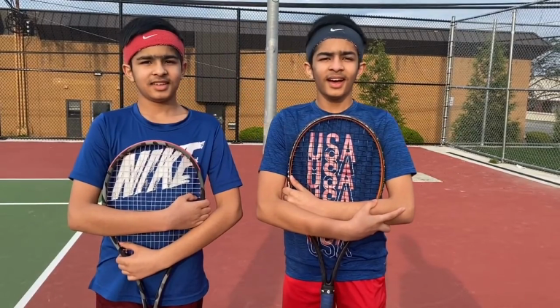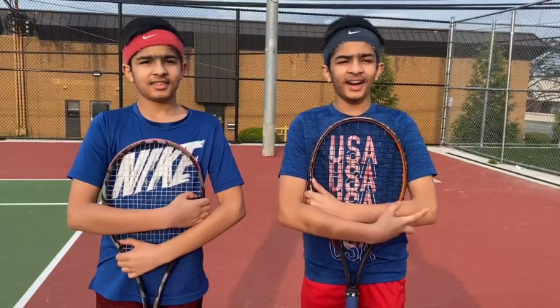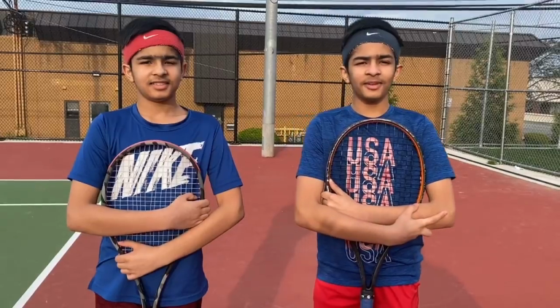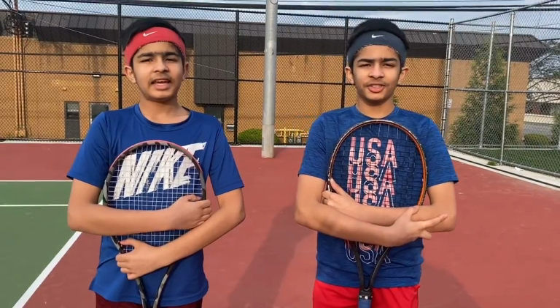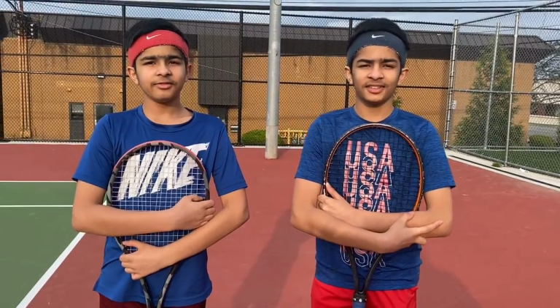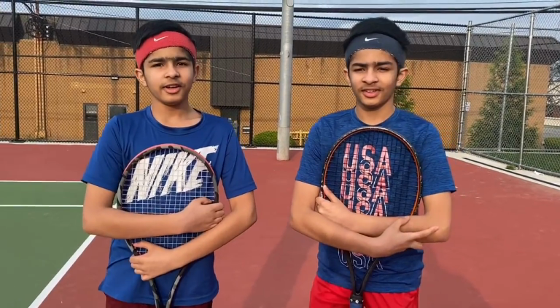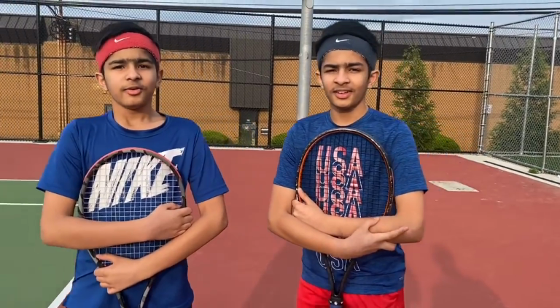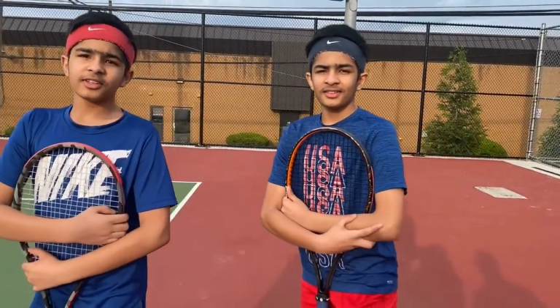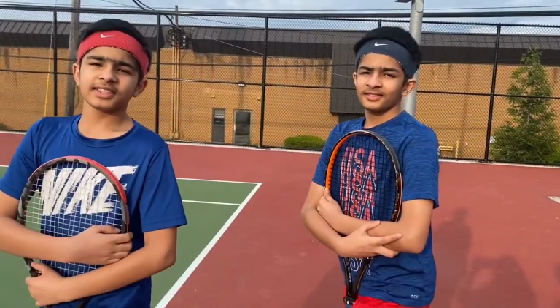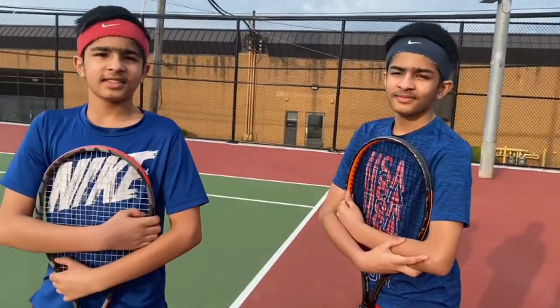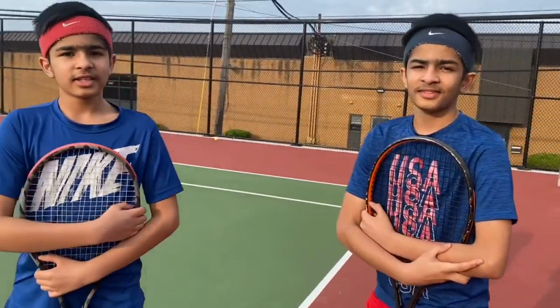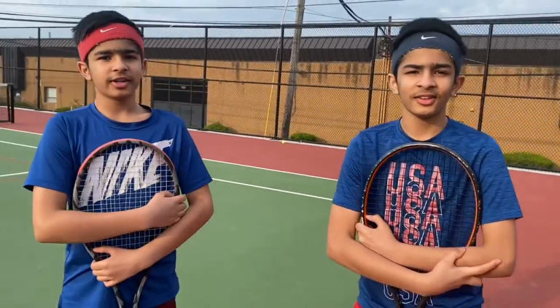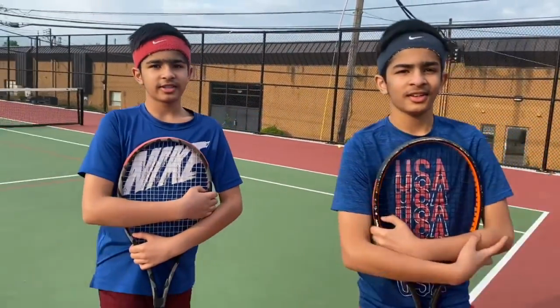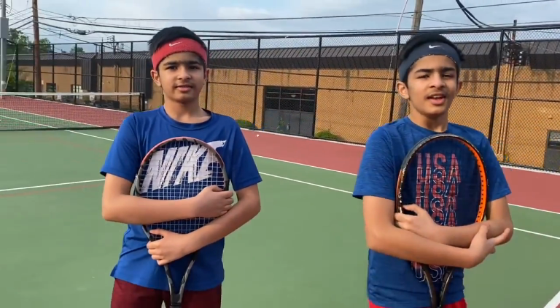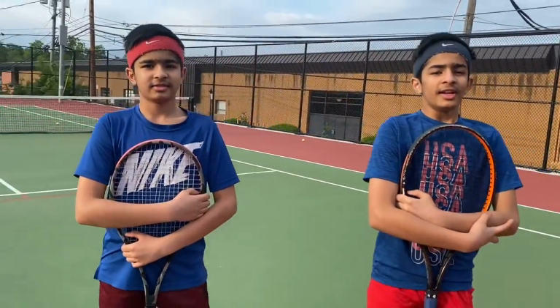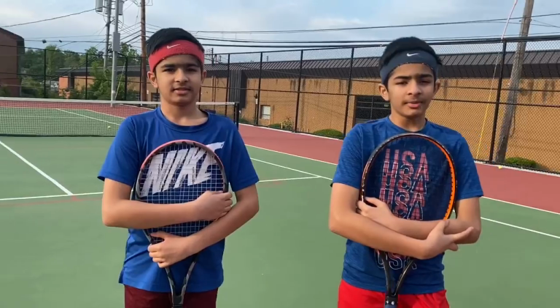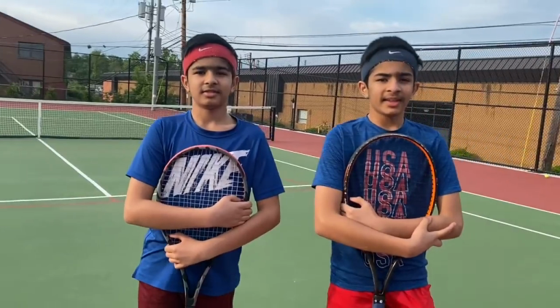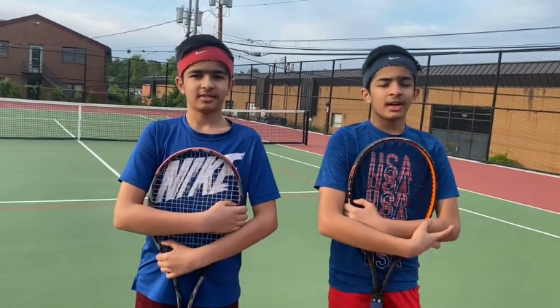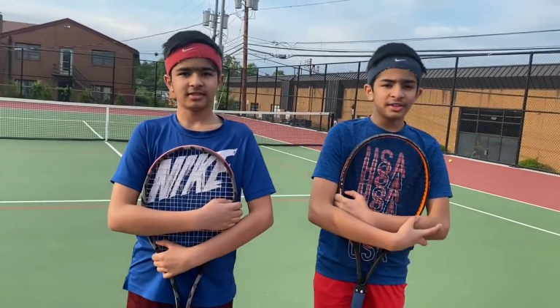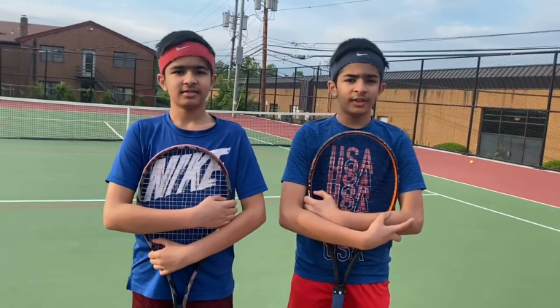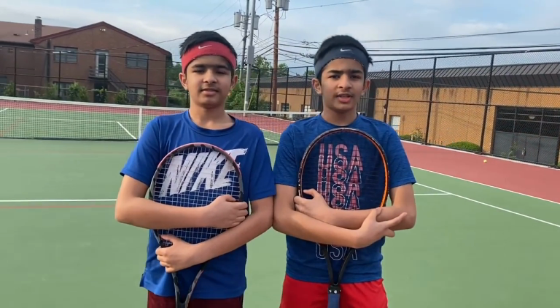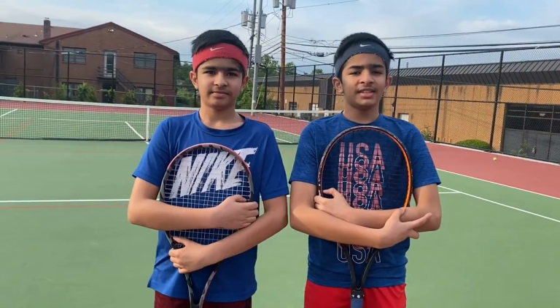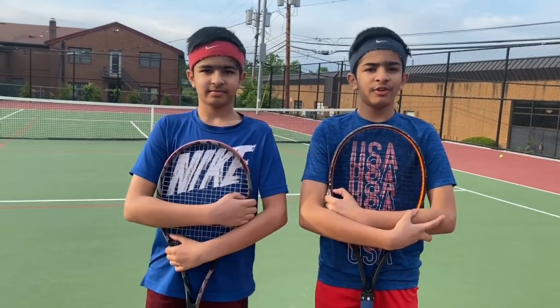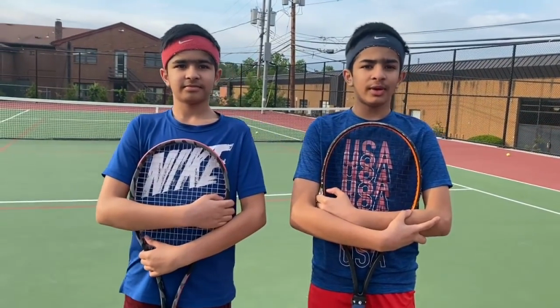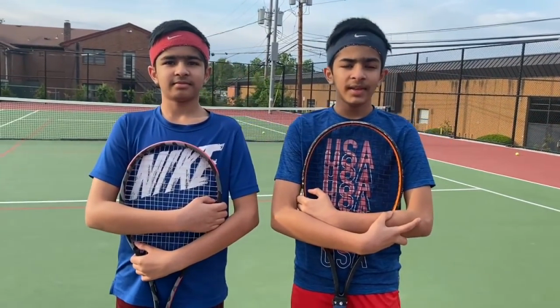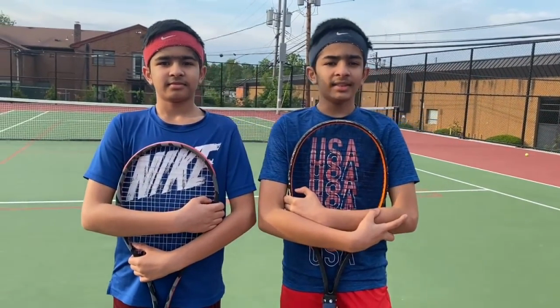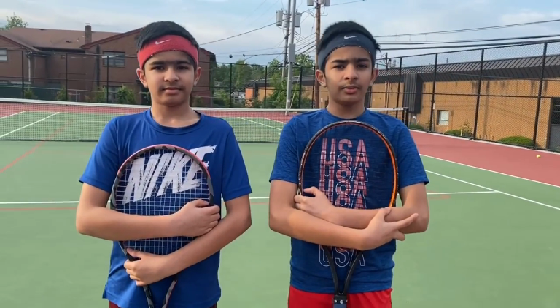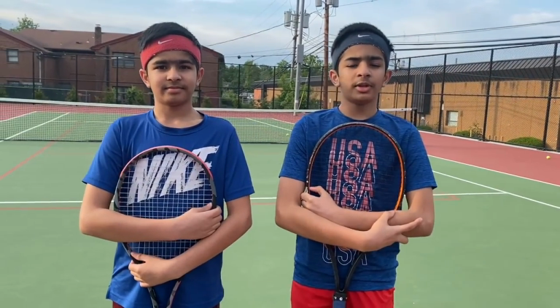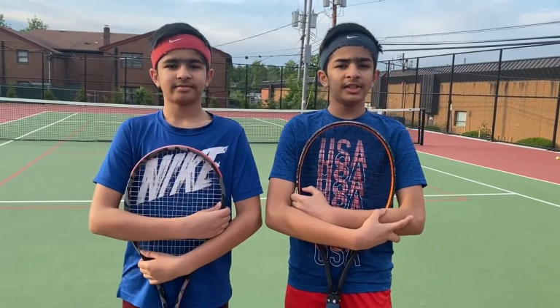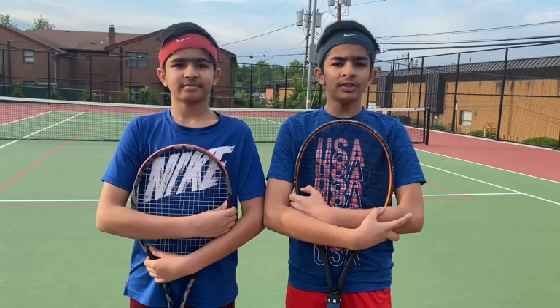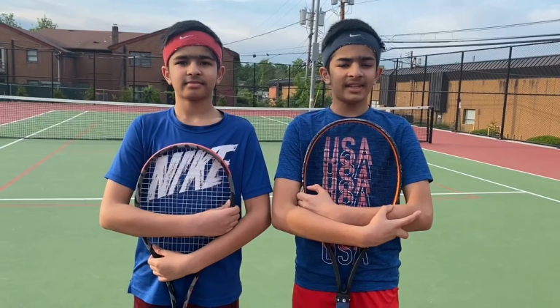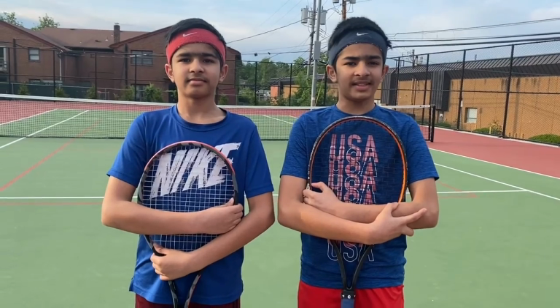Hi, I am Yash and I'm Veer. We have been learning tennis since the last four years. We're going to be making a series of videos and this is our first one. In this one, we're going to be teaching you some tennis basics.